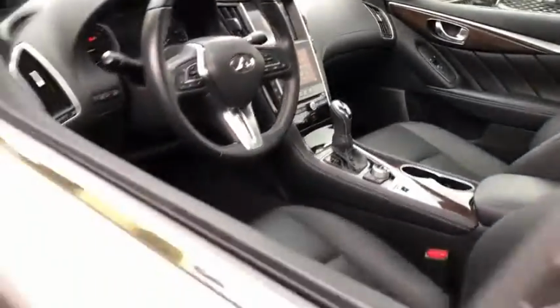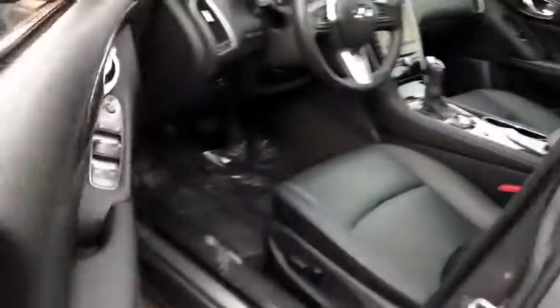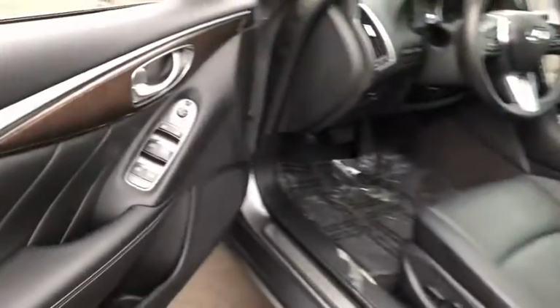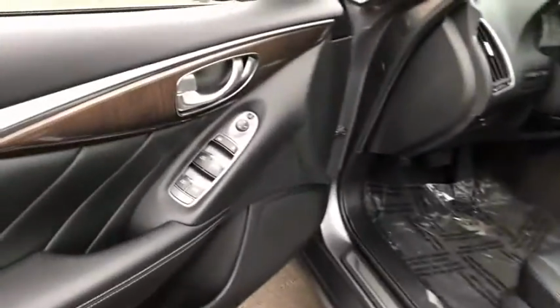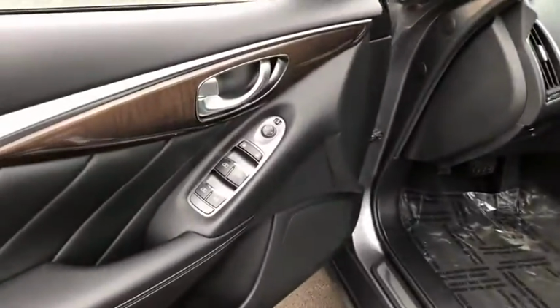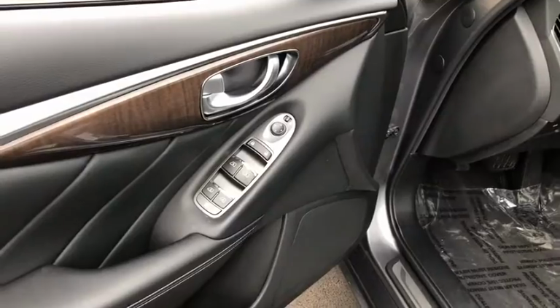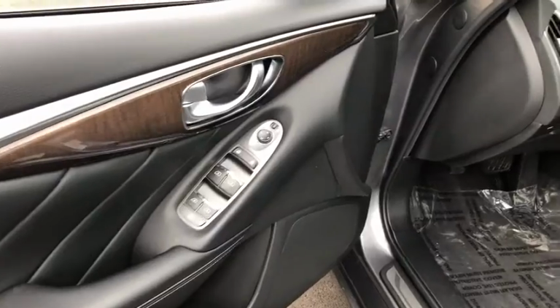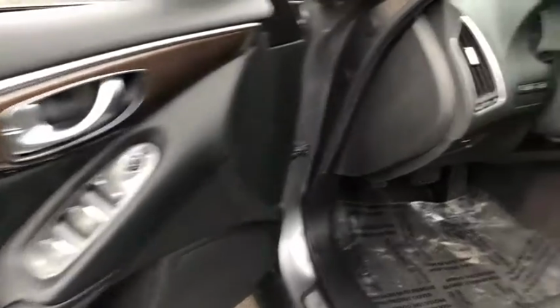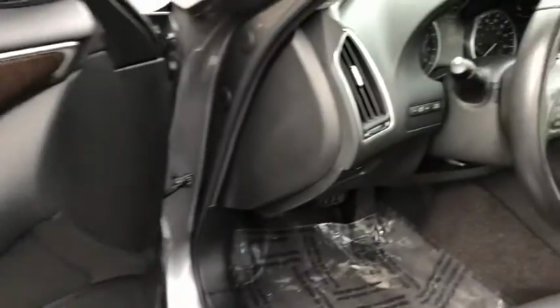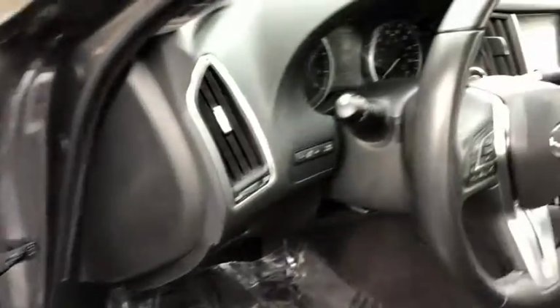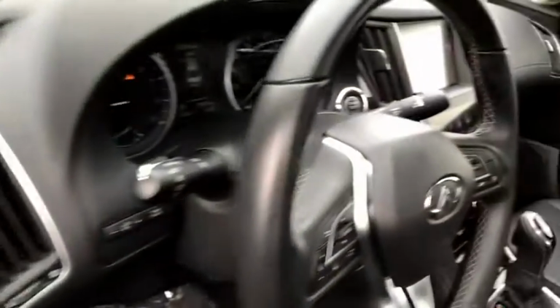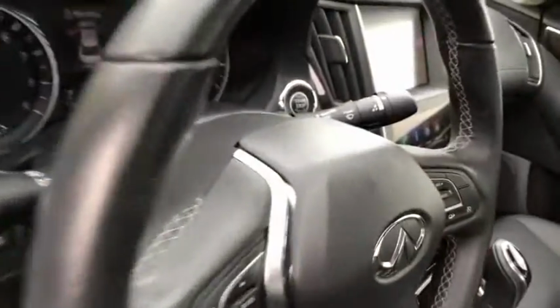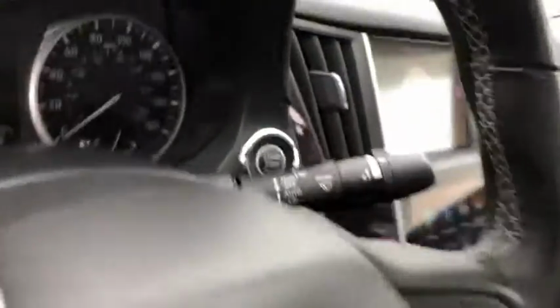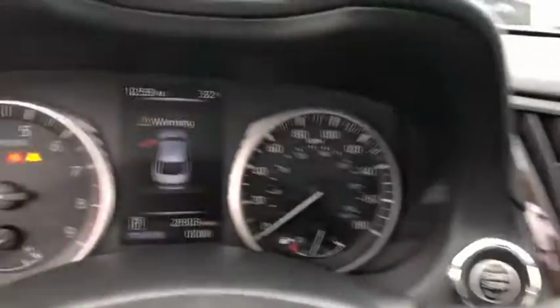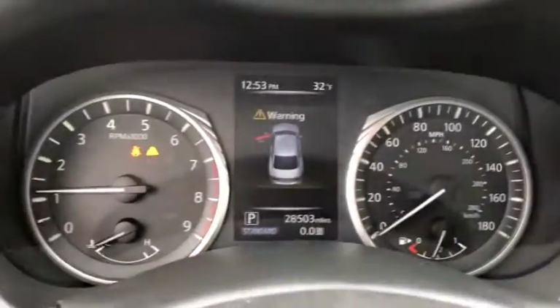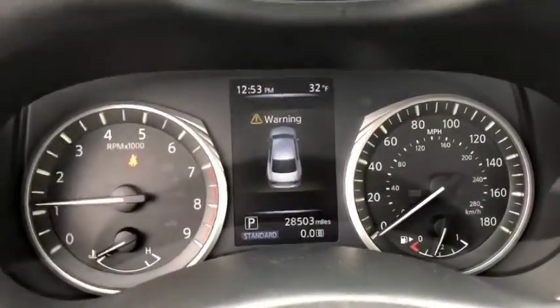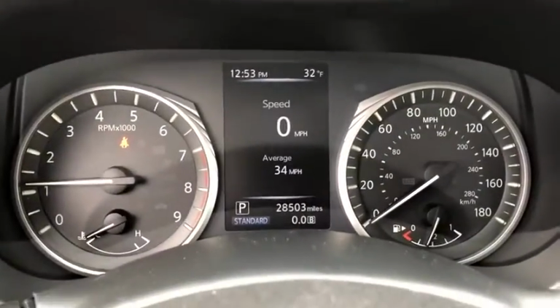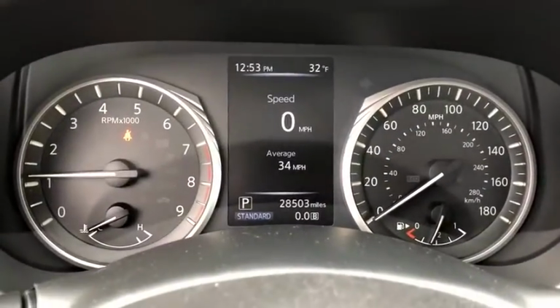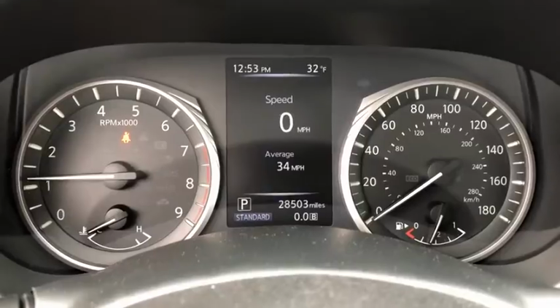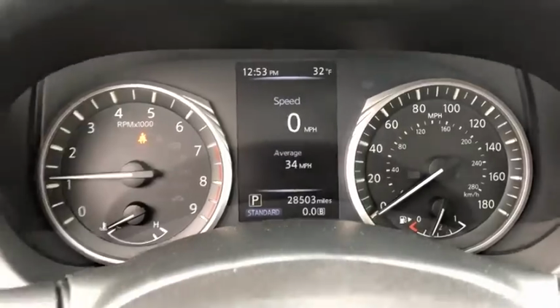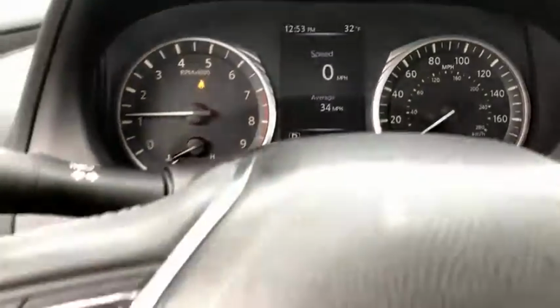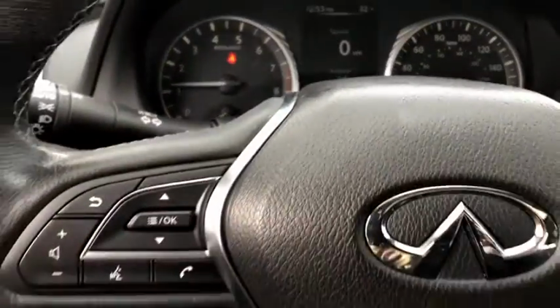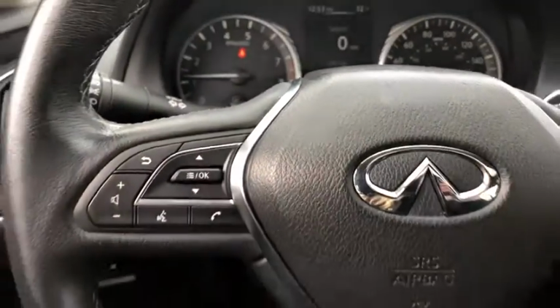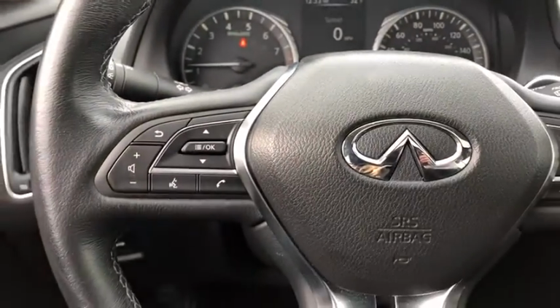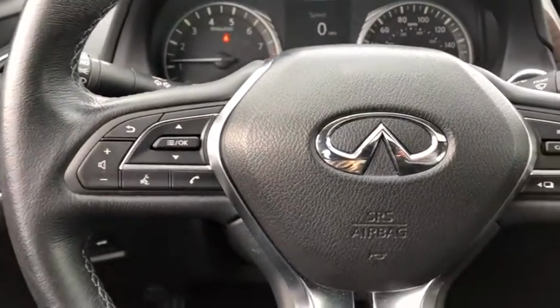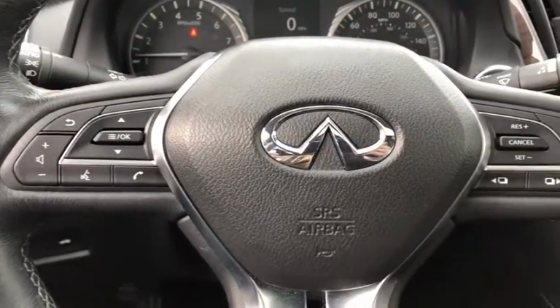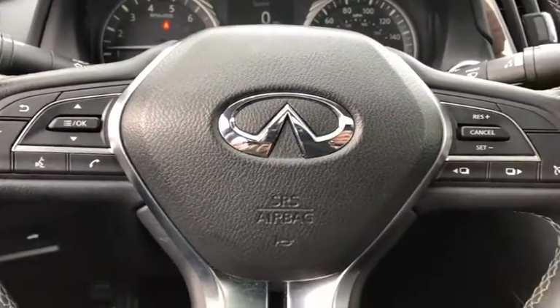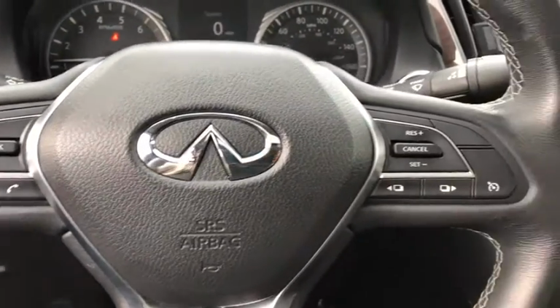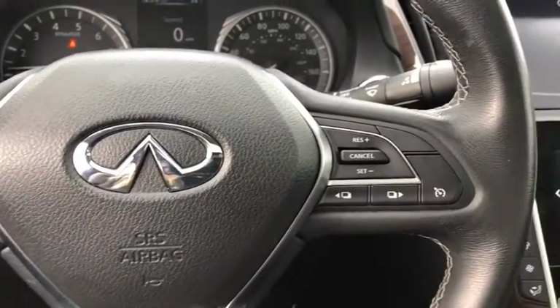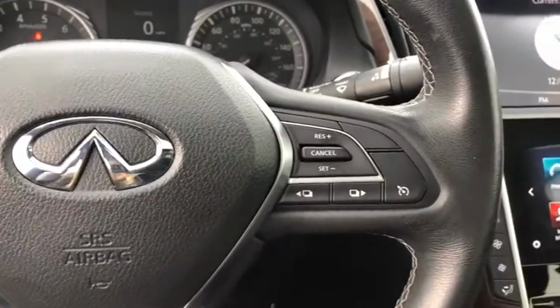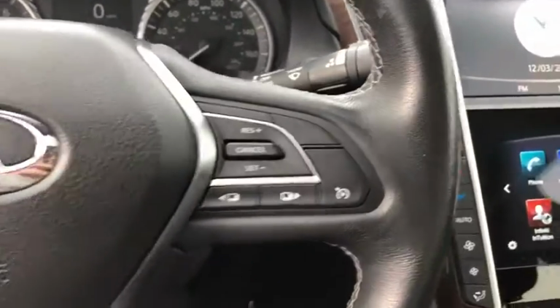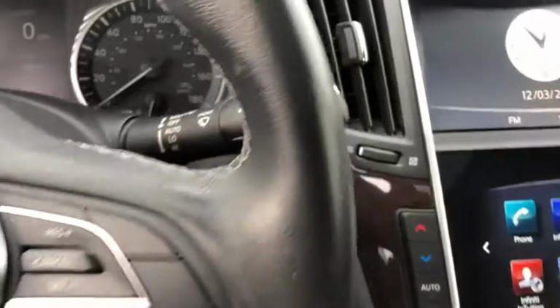The engine block is crafted out of aluminum alloy to help reduce weight and increase responsiveness, giving you incredible power and a truly thrilling drive. This vehicle has less than 30,000 miles.